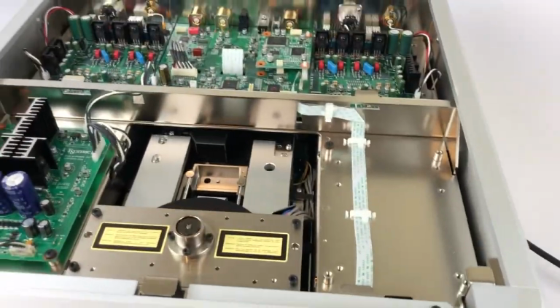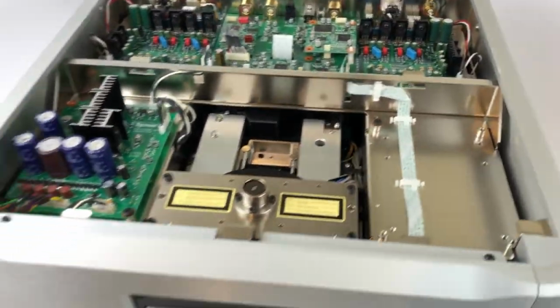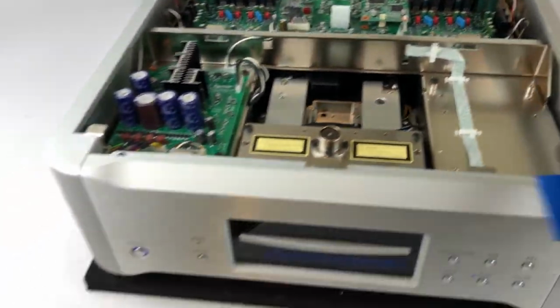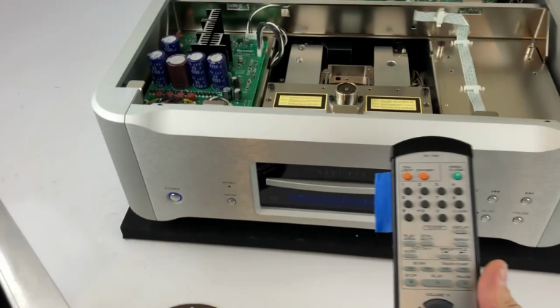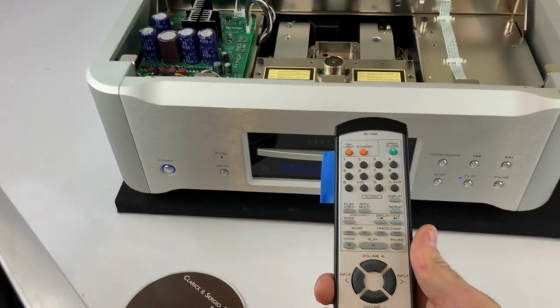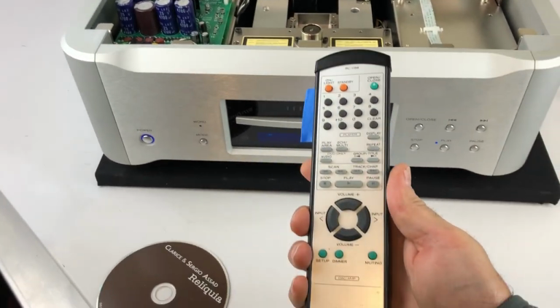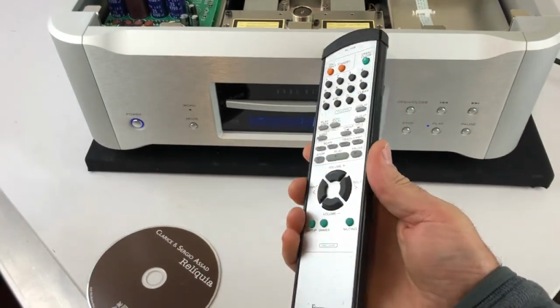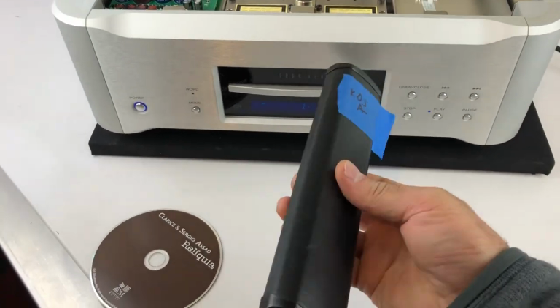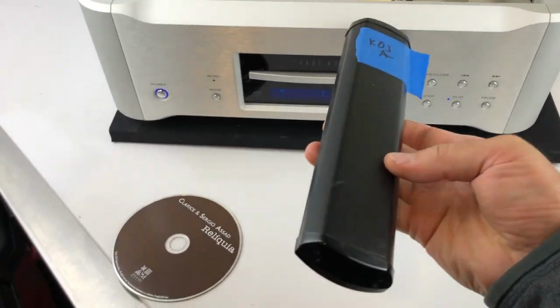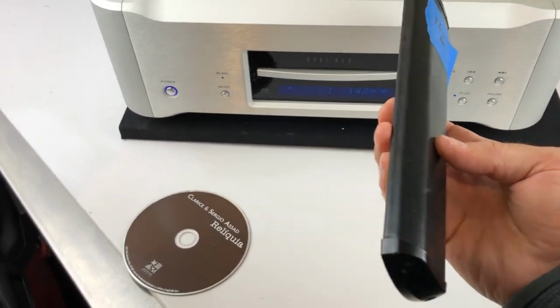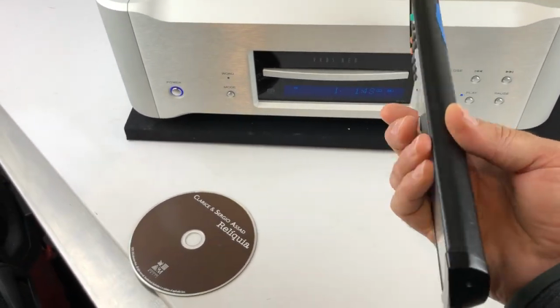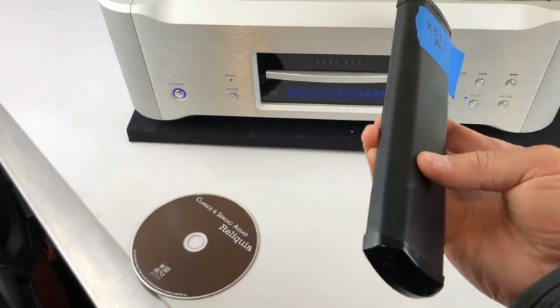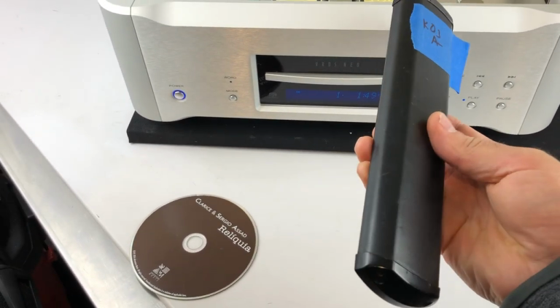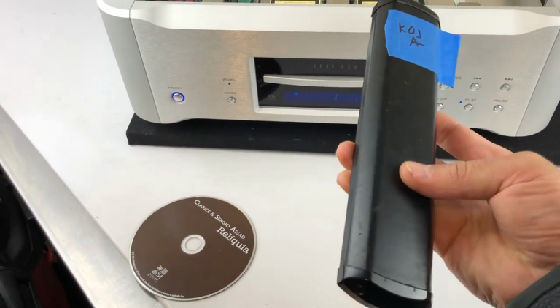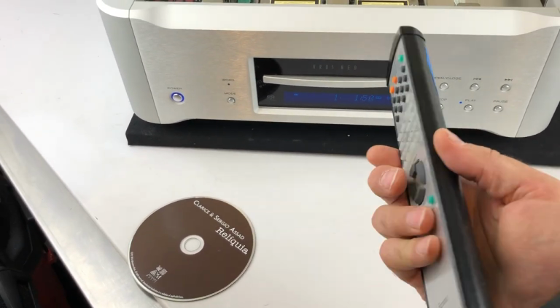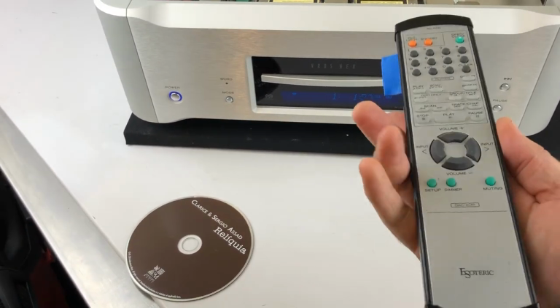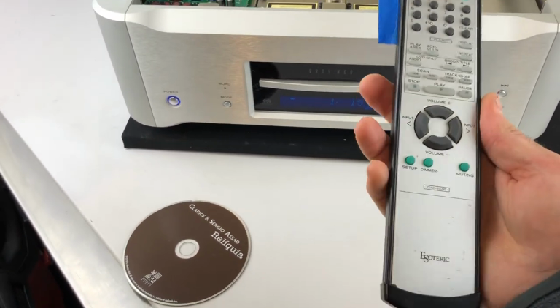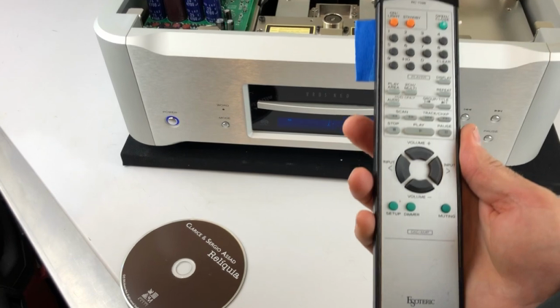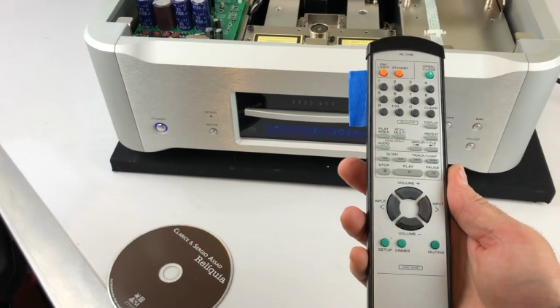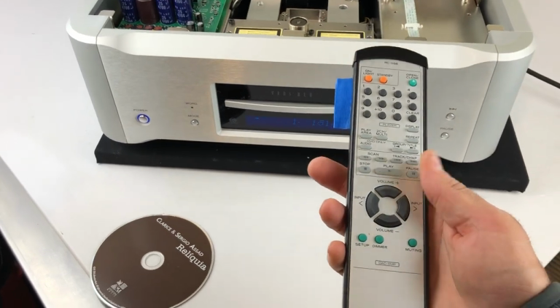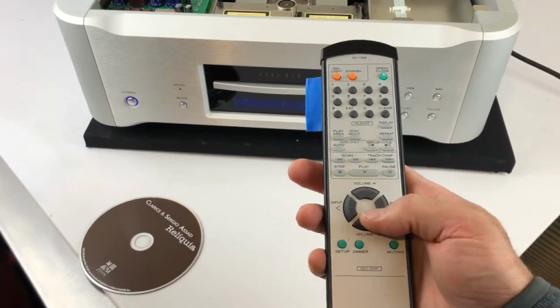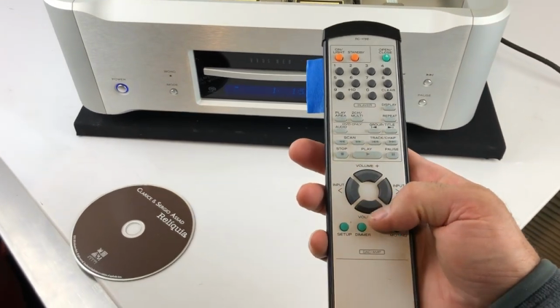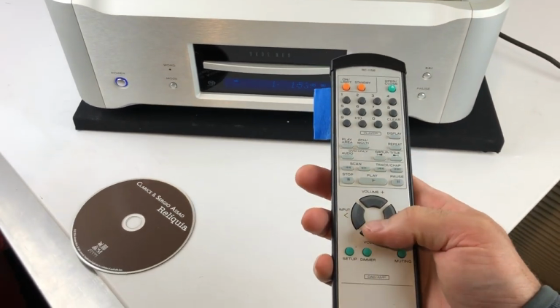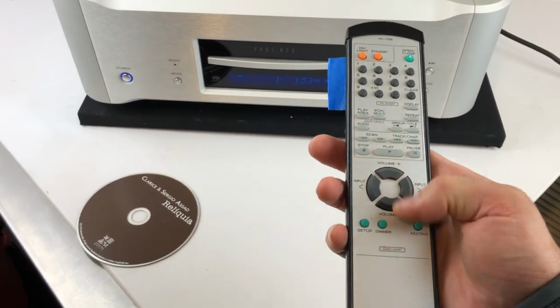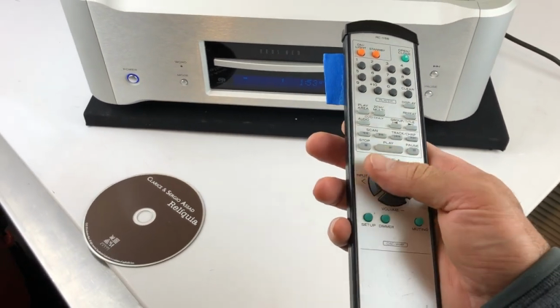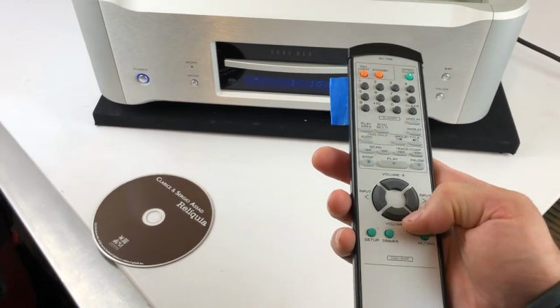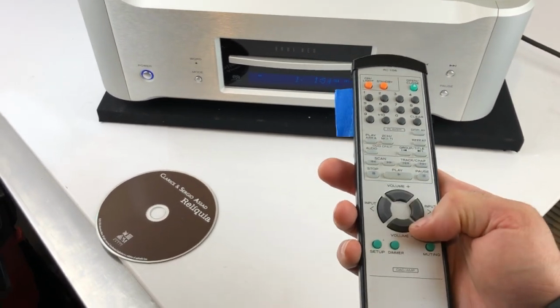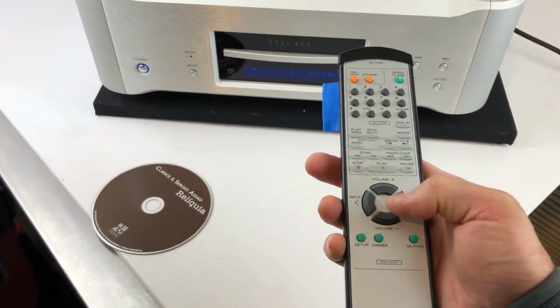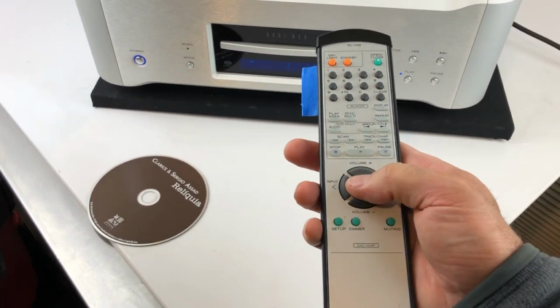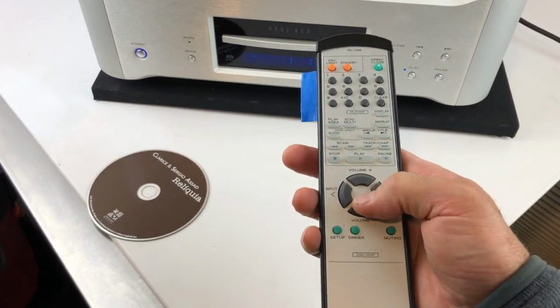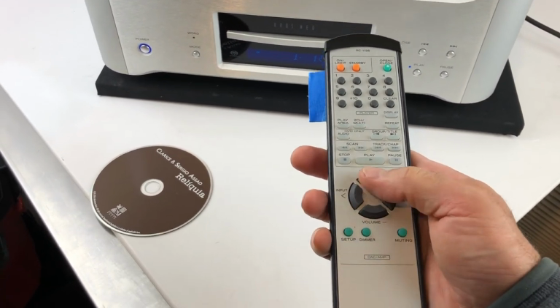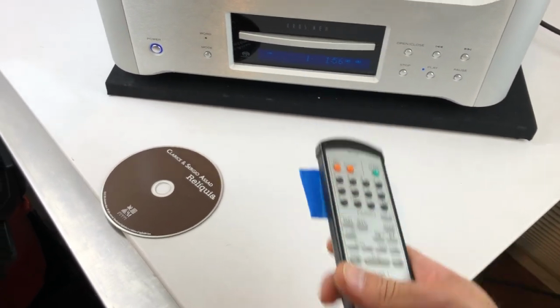Another thing to notice is the quality of the remote control — I think it's bound in some sort of leather finish. Super high quality. It'll control not just the CD player but also some of their other components, including preamps.